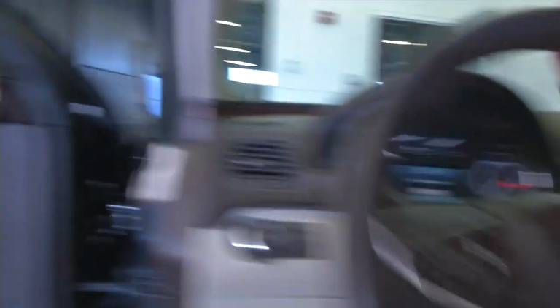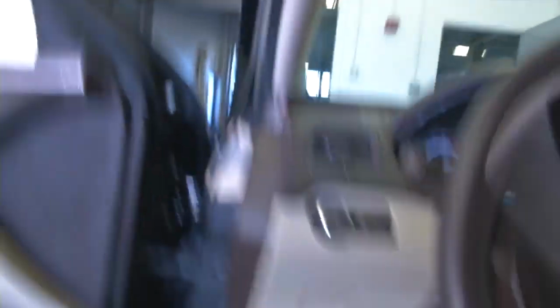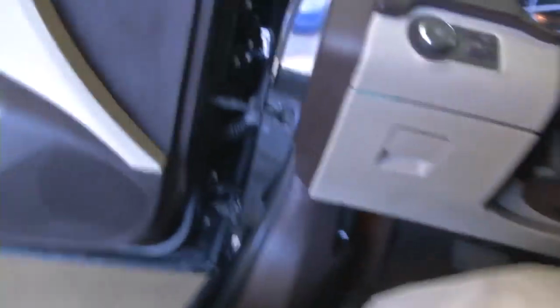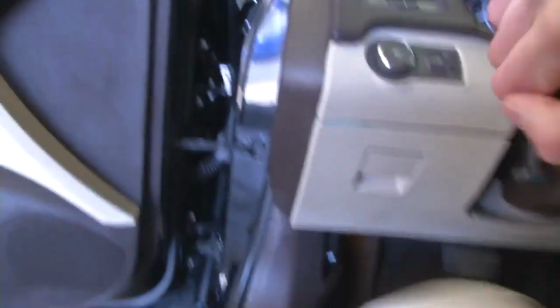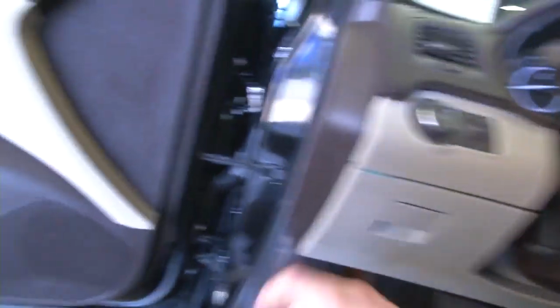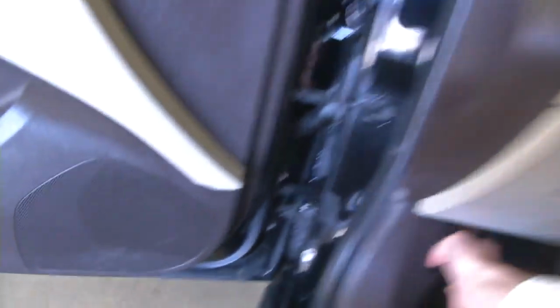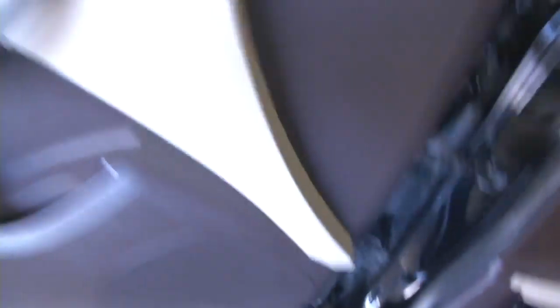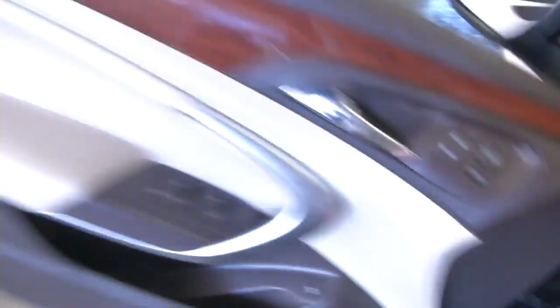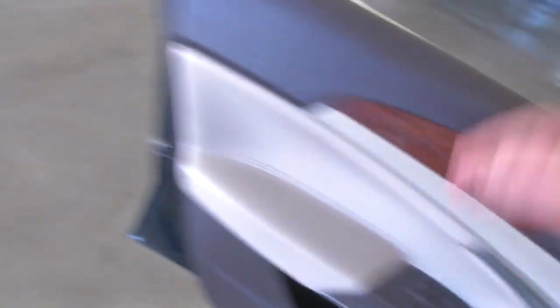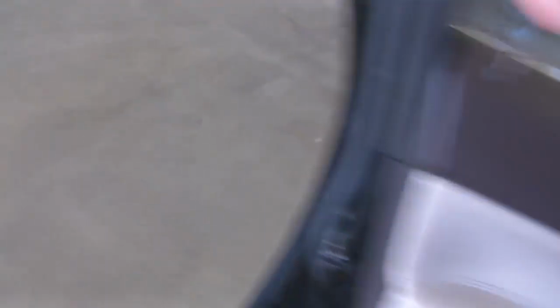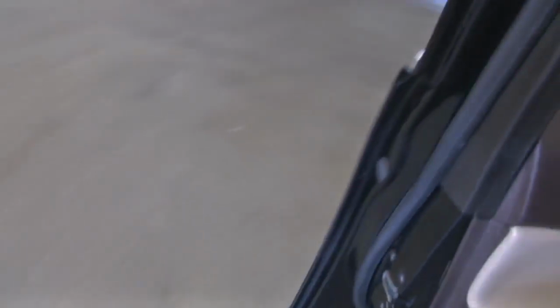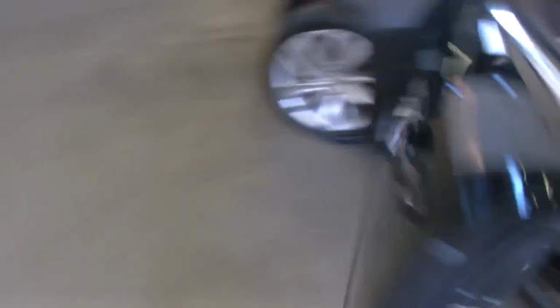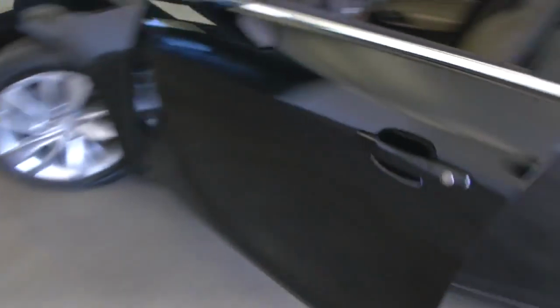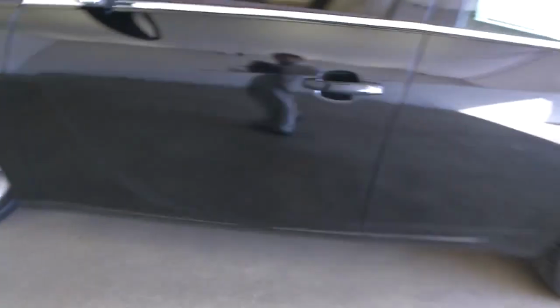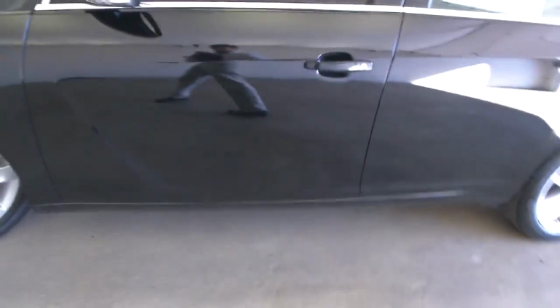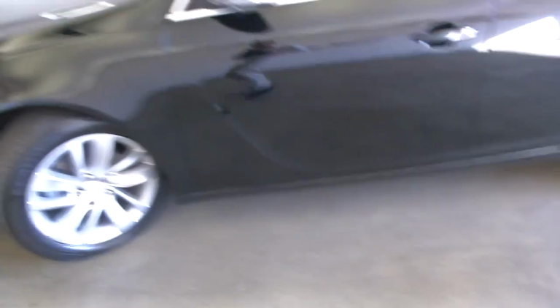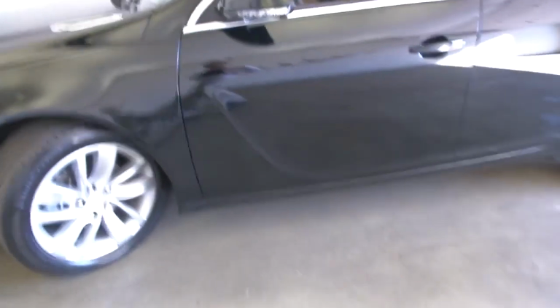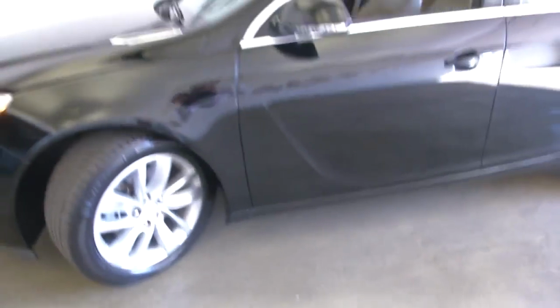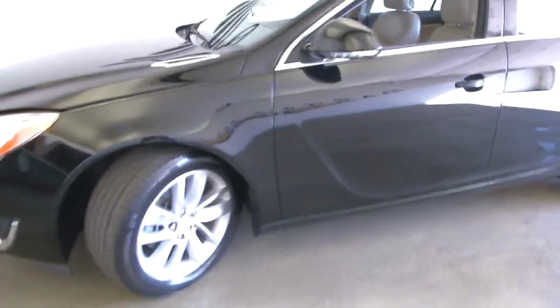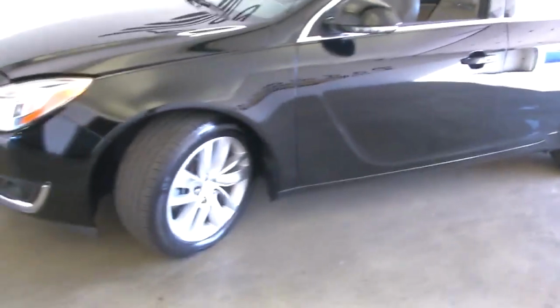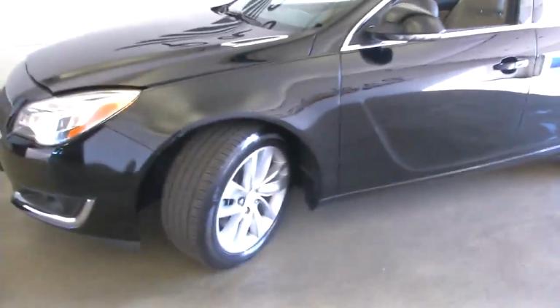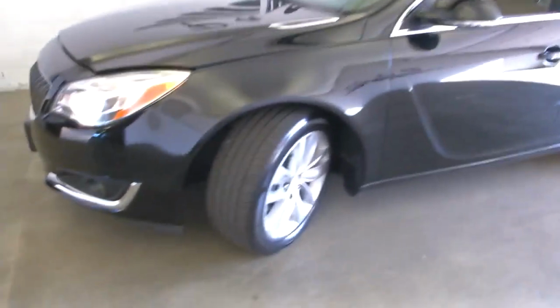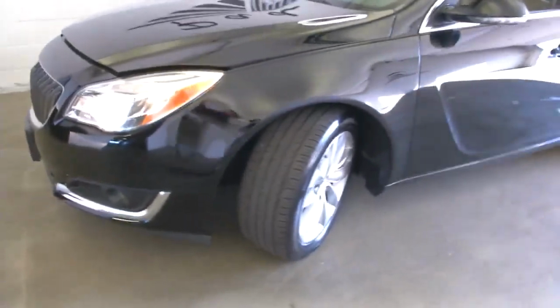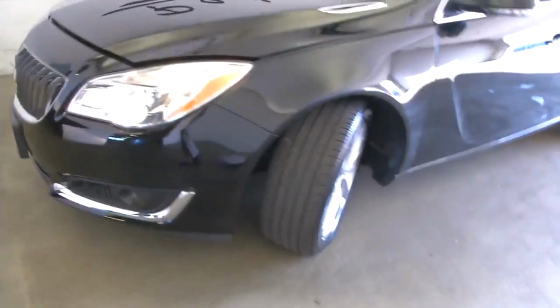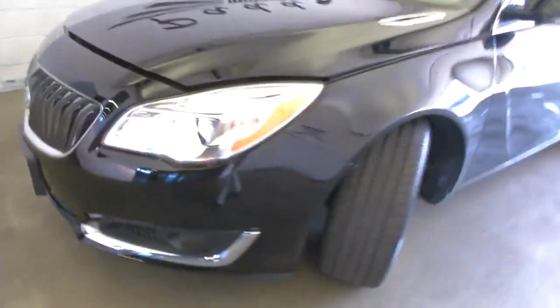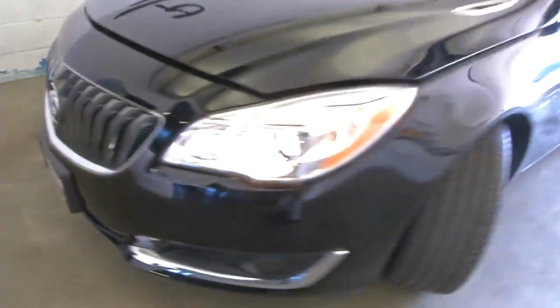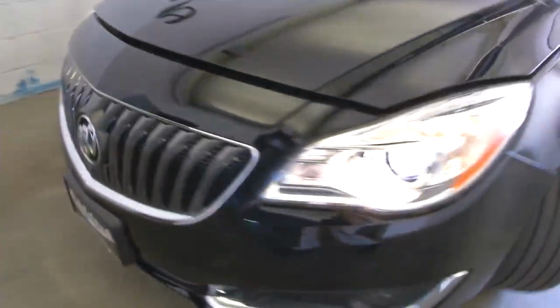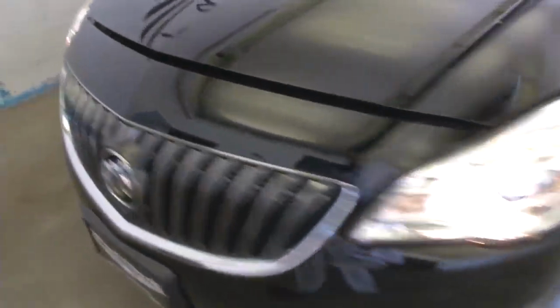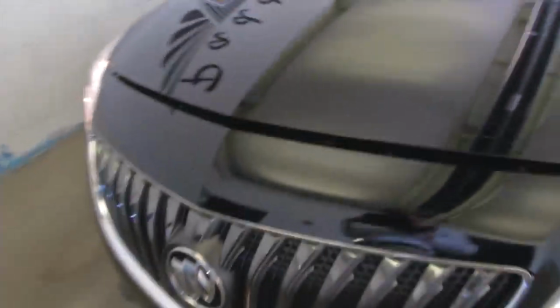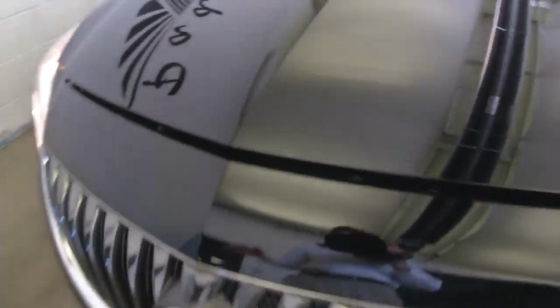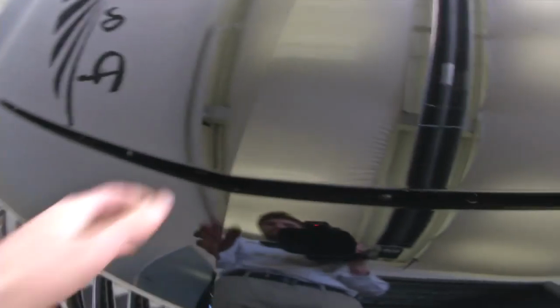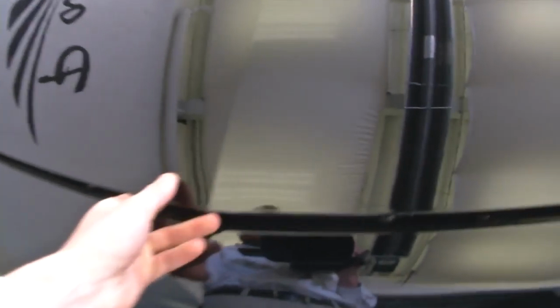Take a look at the front tire as we continue our way around to the front of the vehicle. Aluminum alloy wheels, exterior paint in good condition, and the hood.